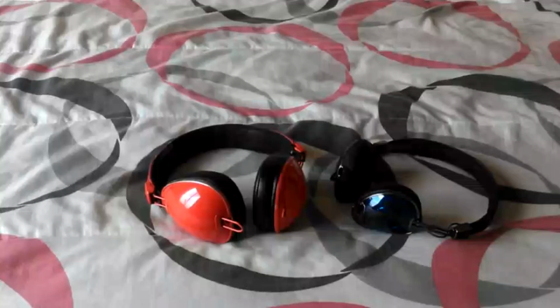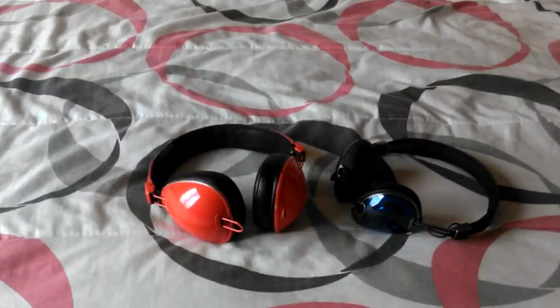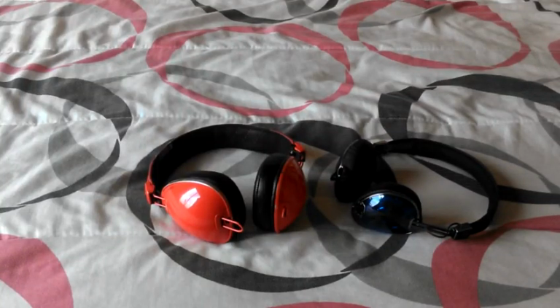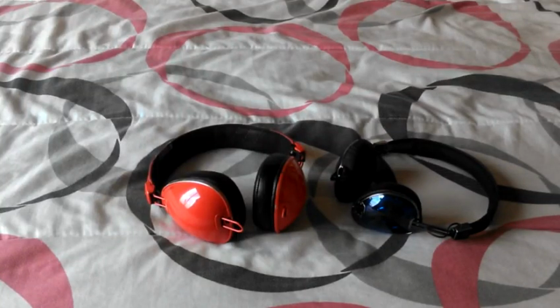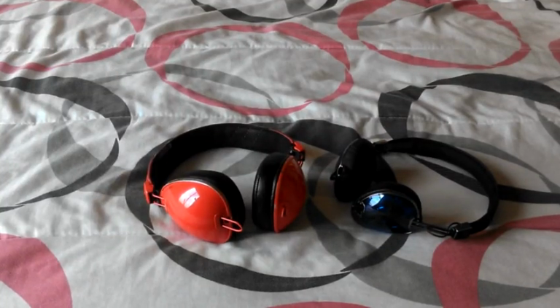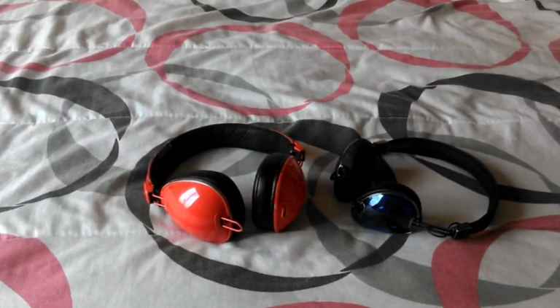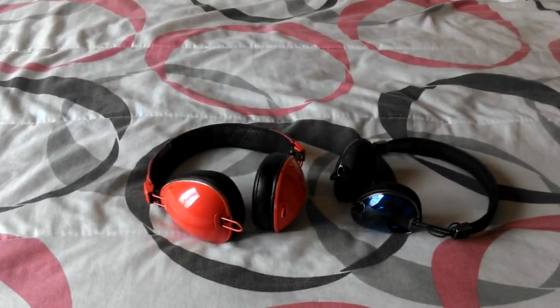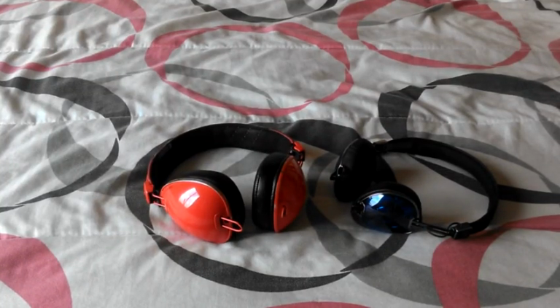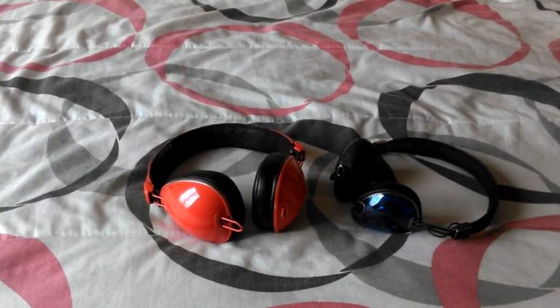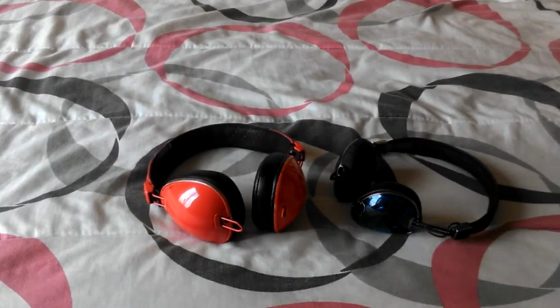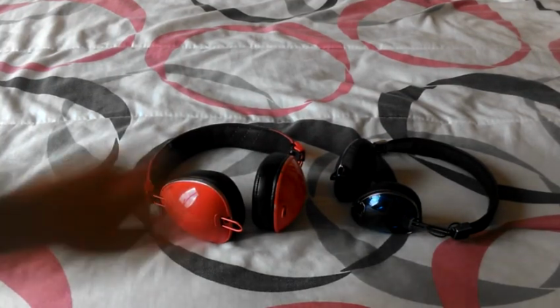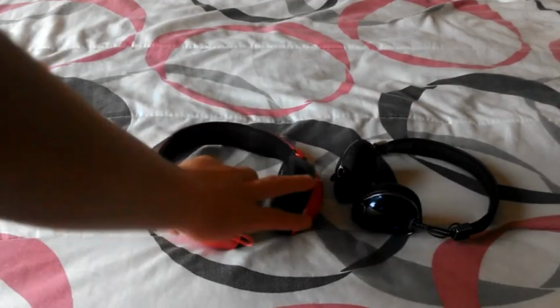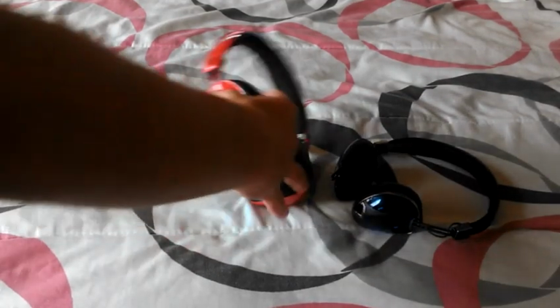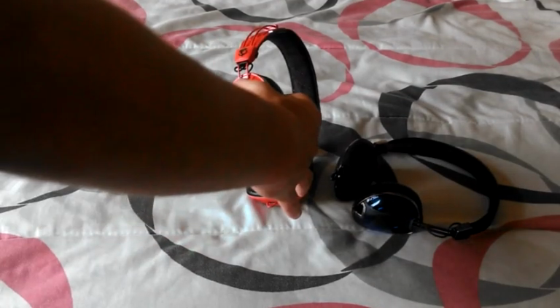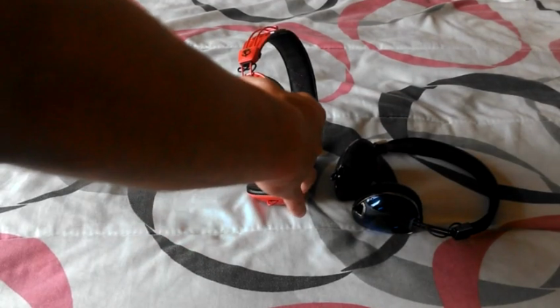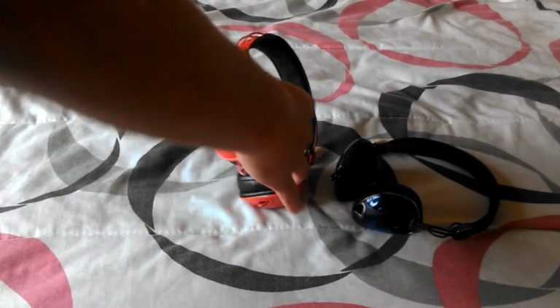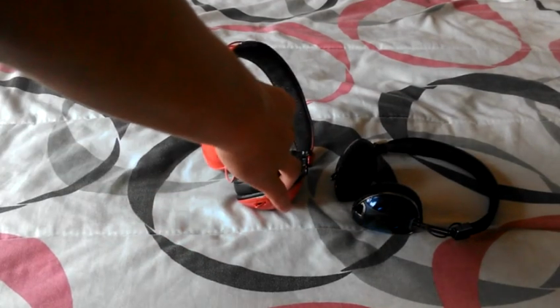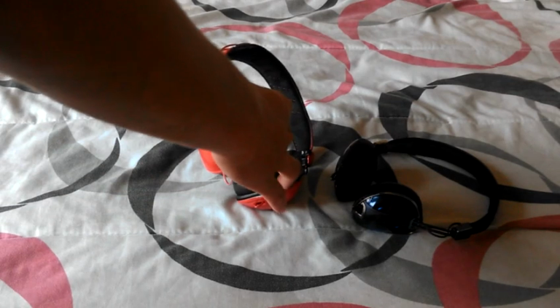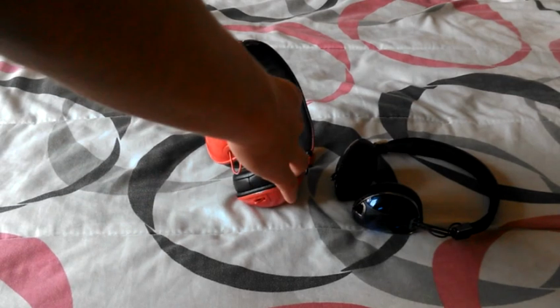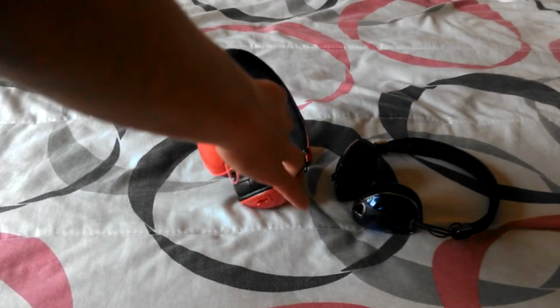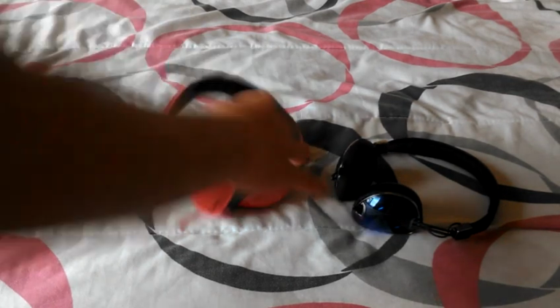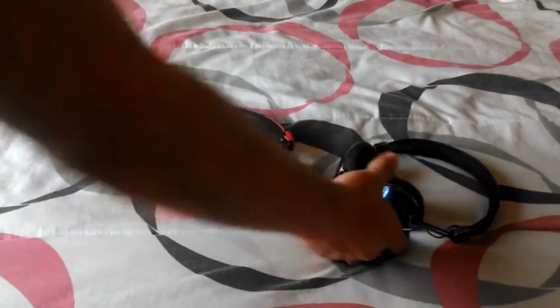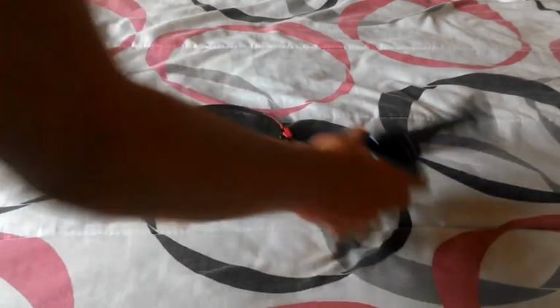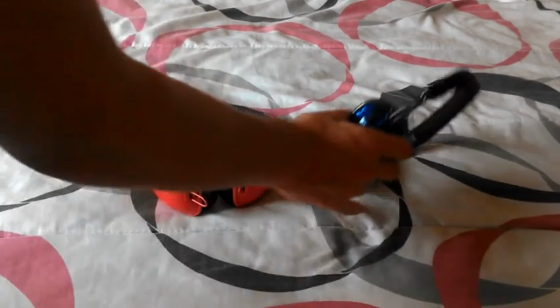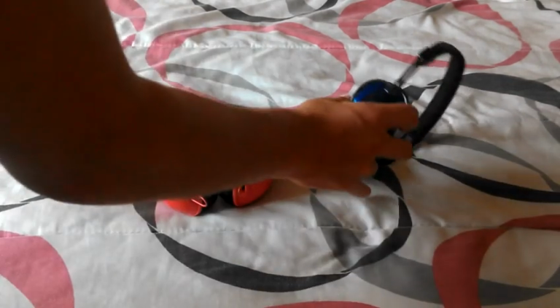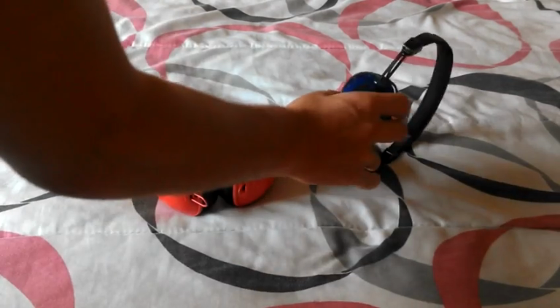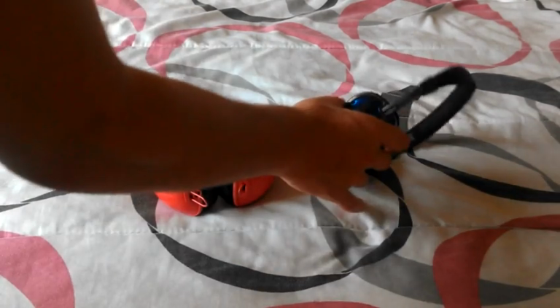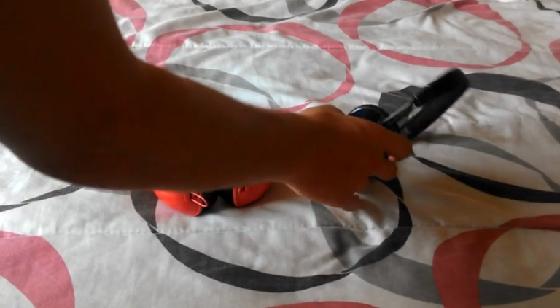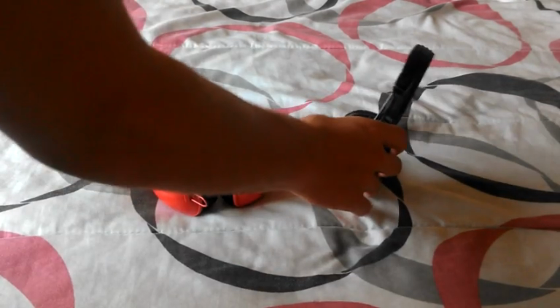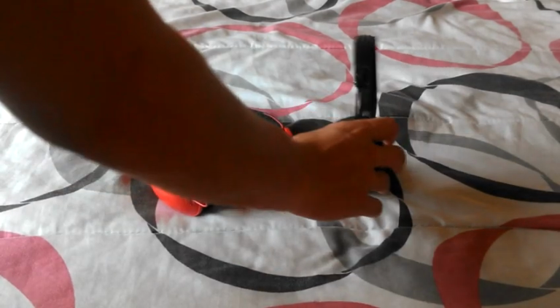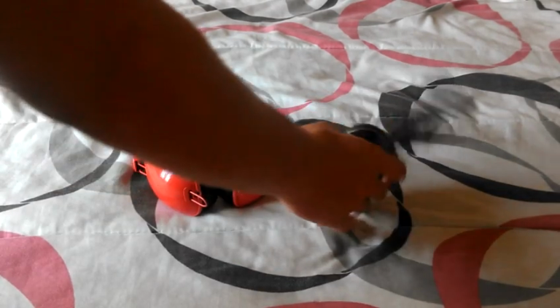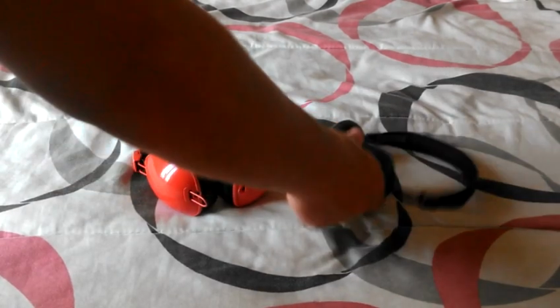Hey guys, what is up — Andrew Turing here. We're doing a comparison review of the Skullcandy Supreme Sound Aviator versus the Skullcandy Supreme Sound Navigator.